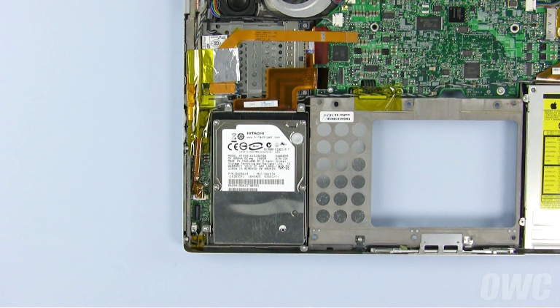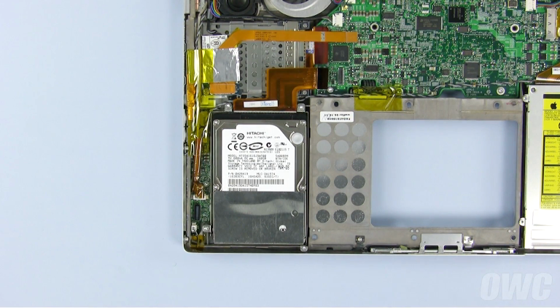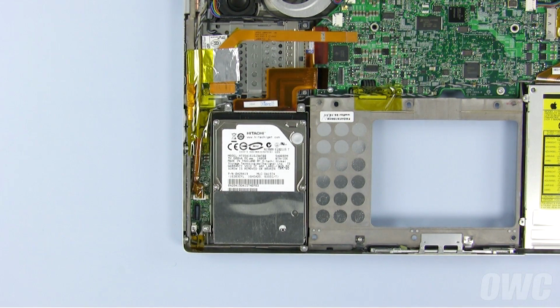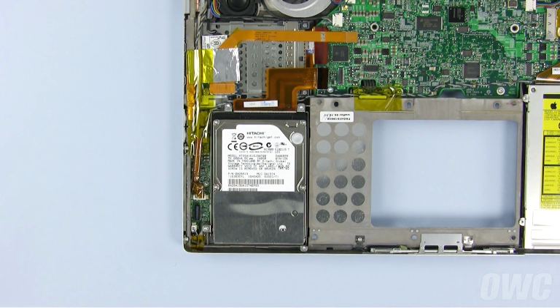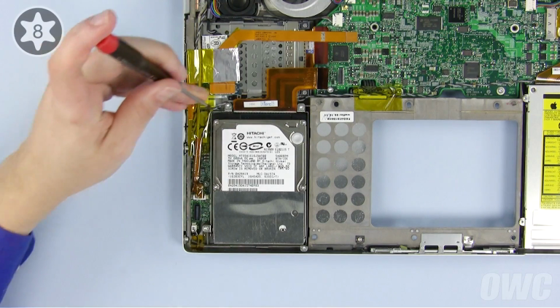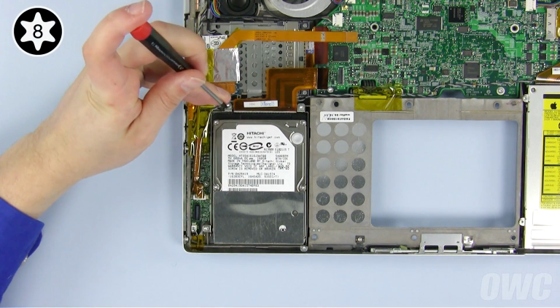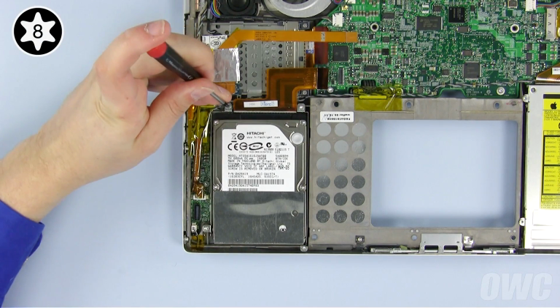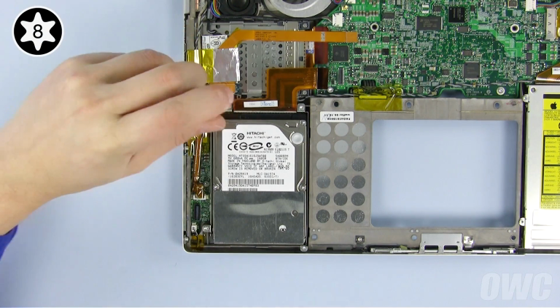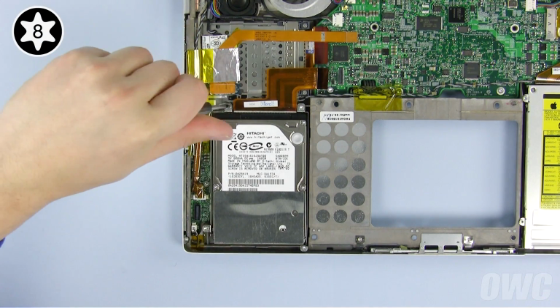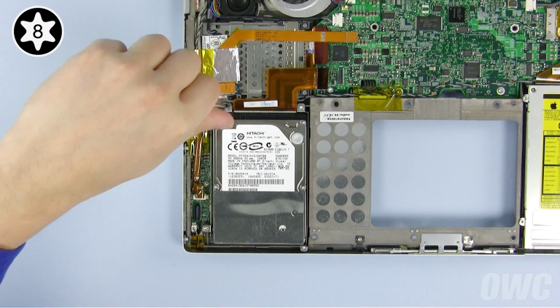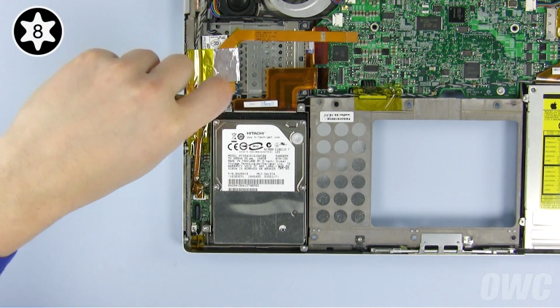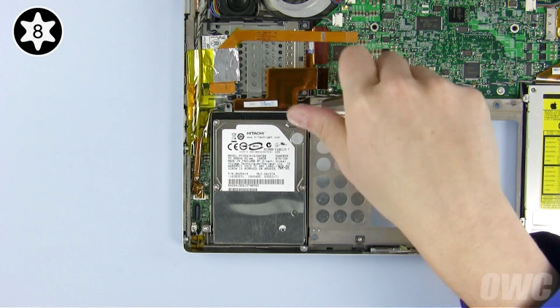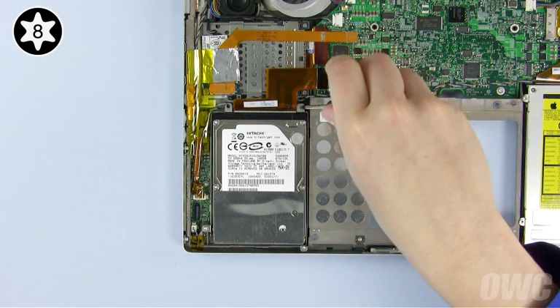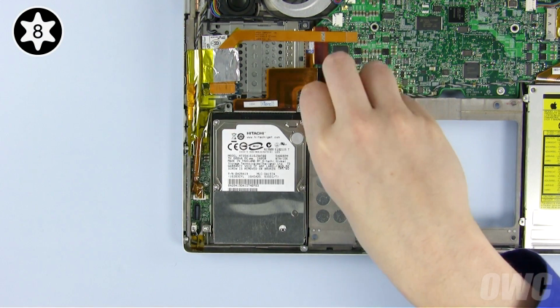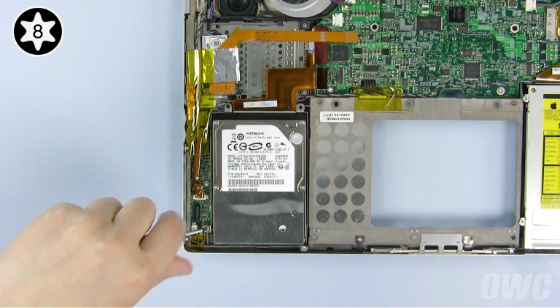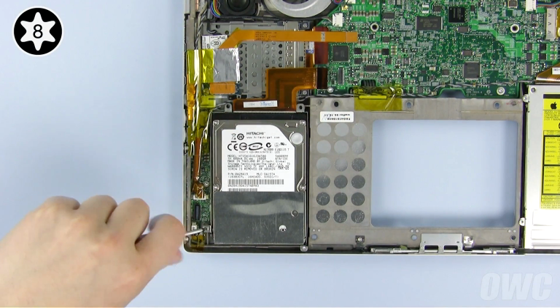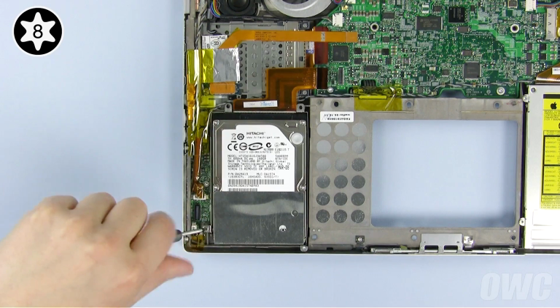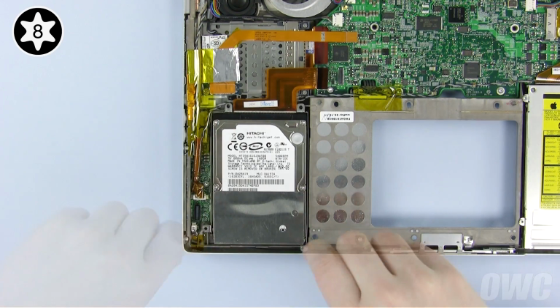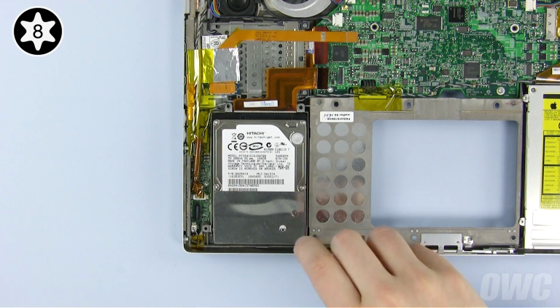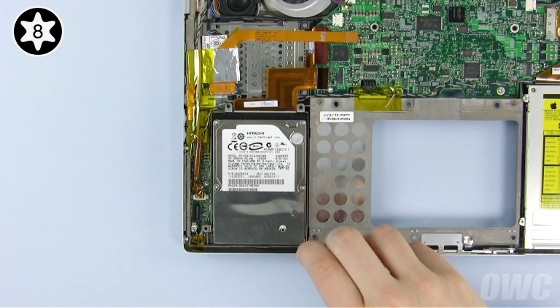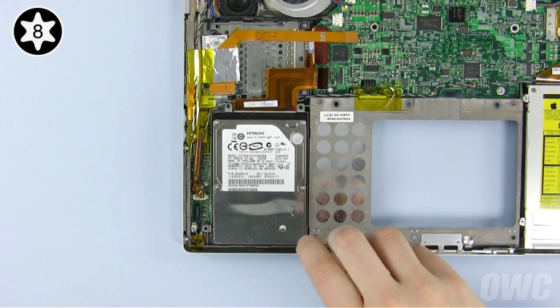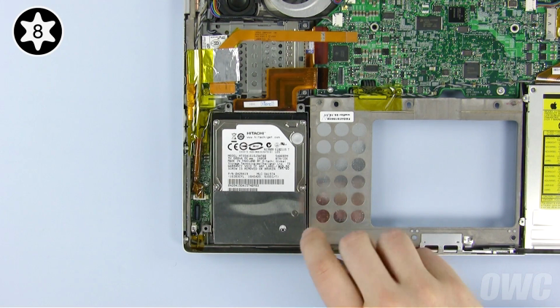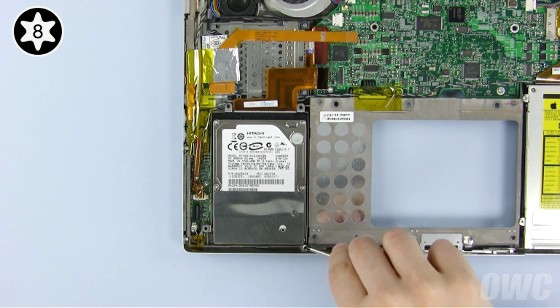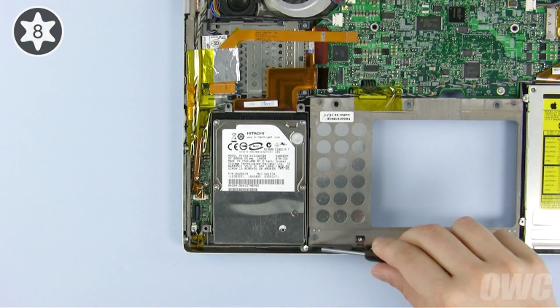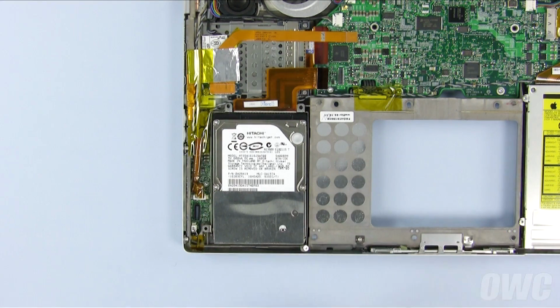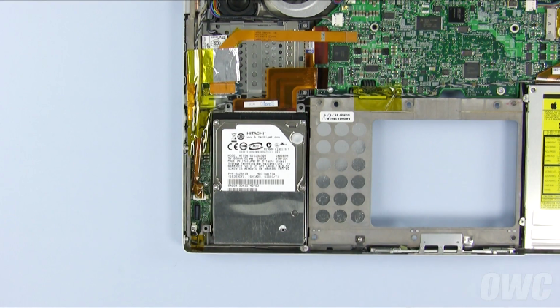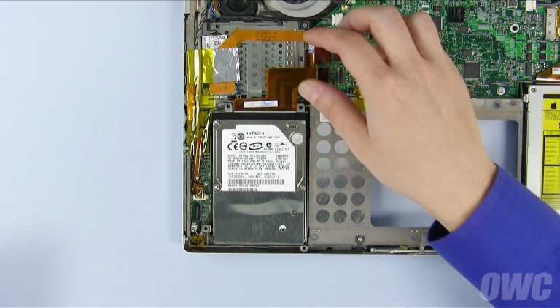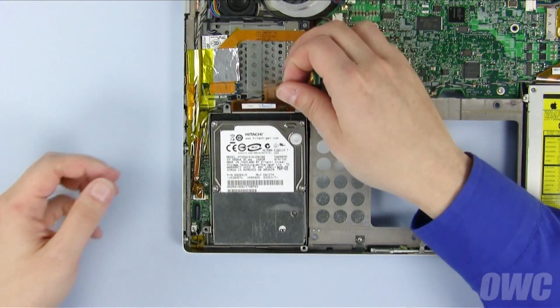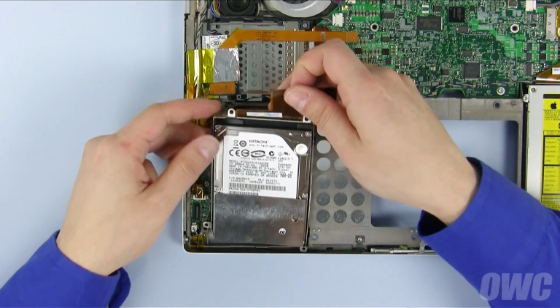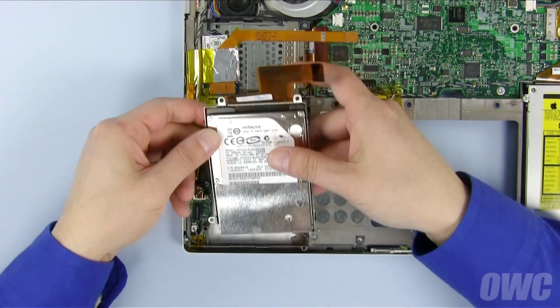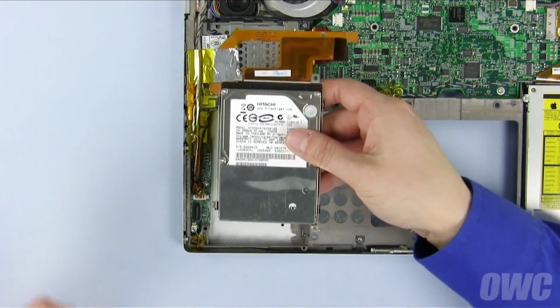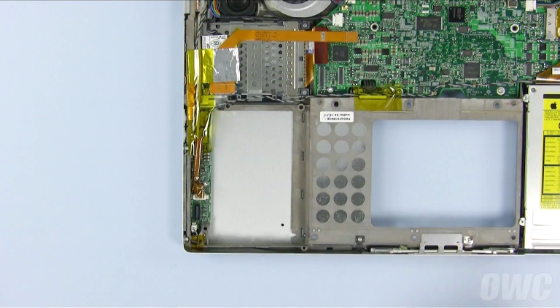Next, remove the four Torx T8 screws holding the hard drive carrier in place, noting that the lower right screw is shorter than the other three. You can now lift the hard drive carrier out of the PowerBook.